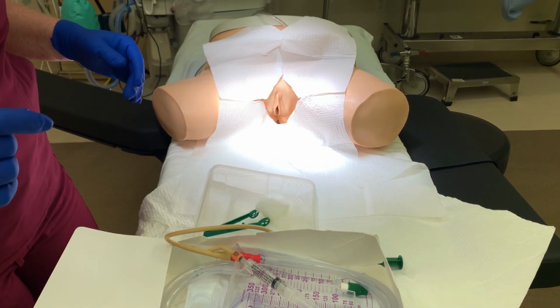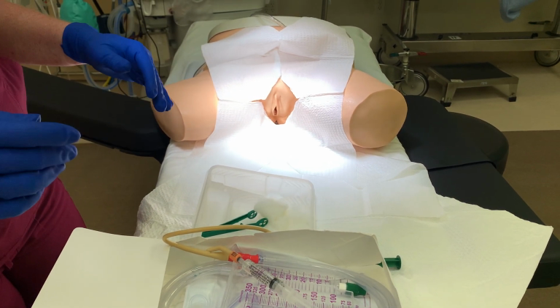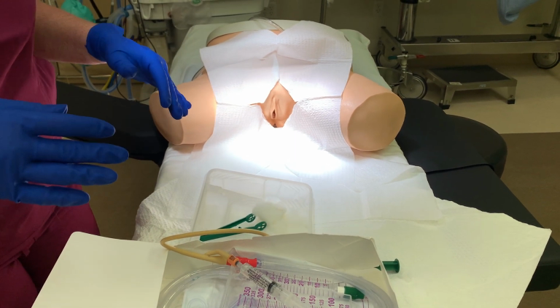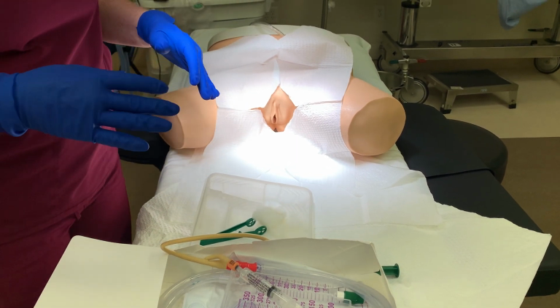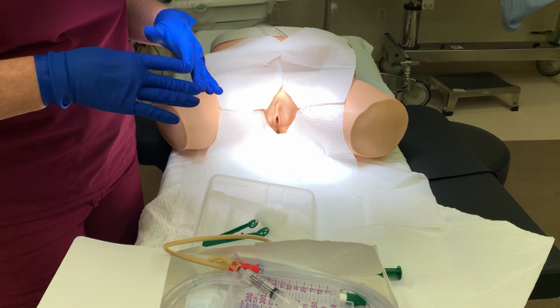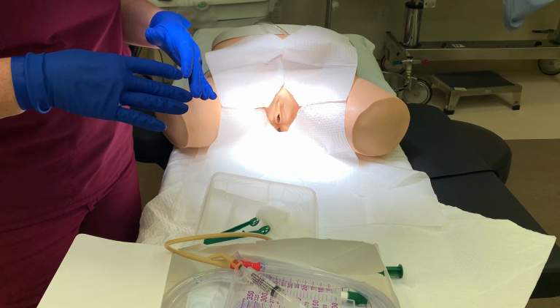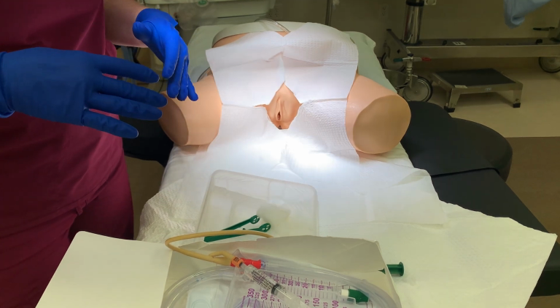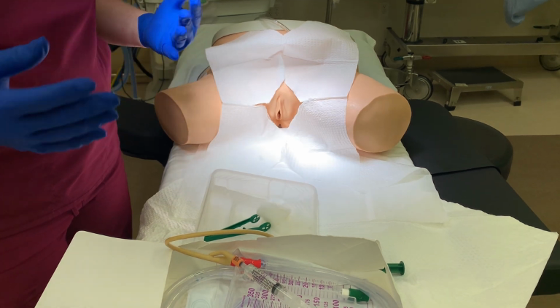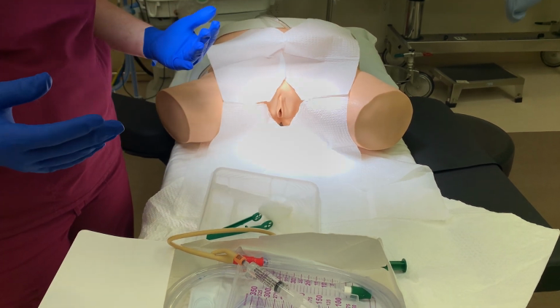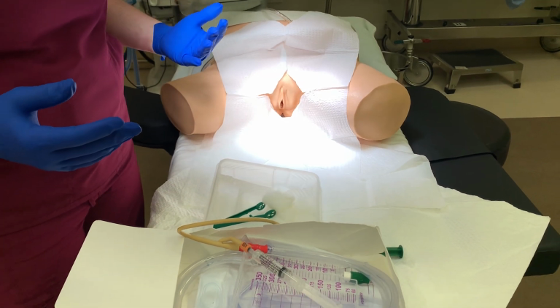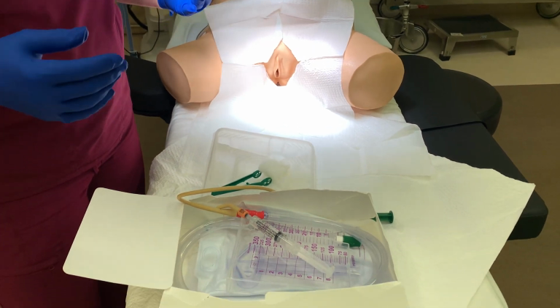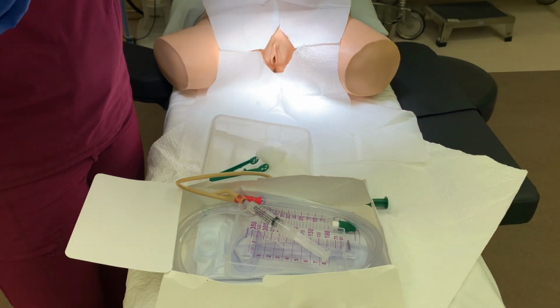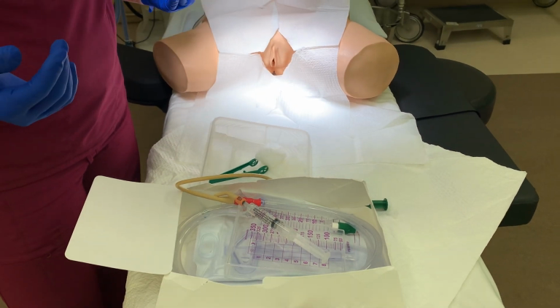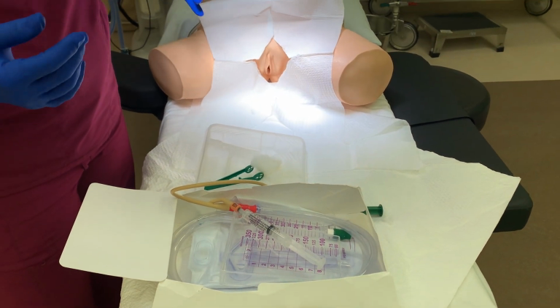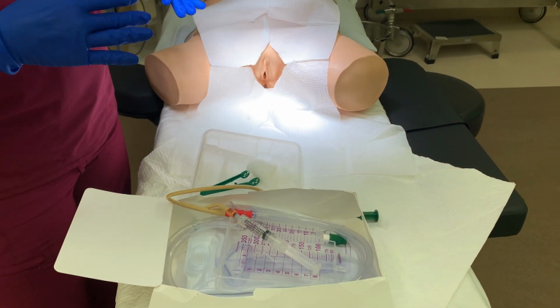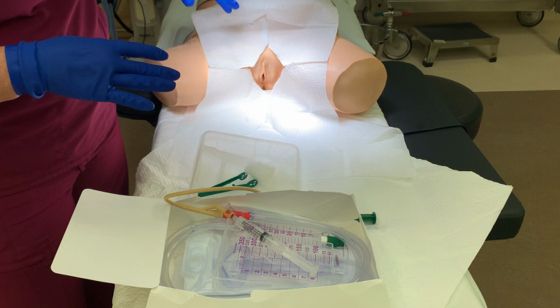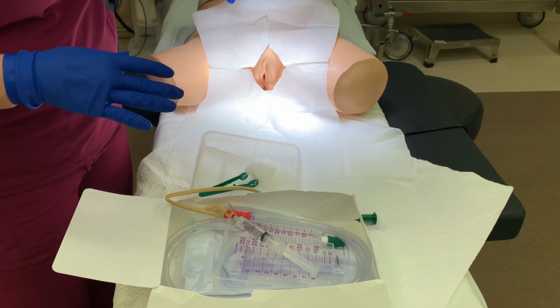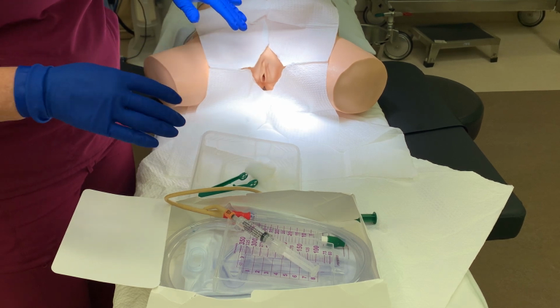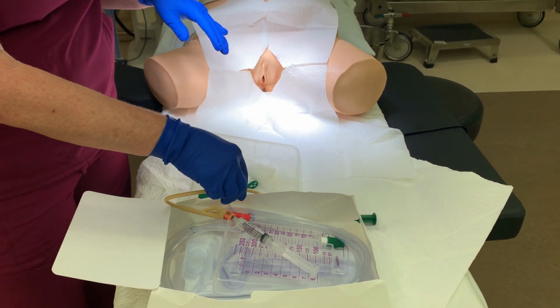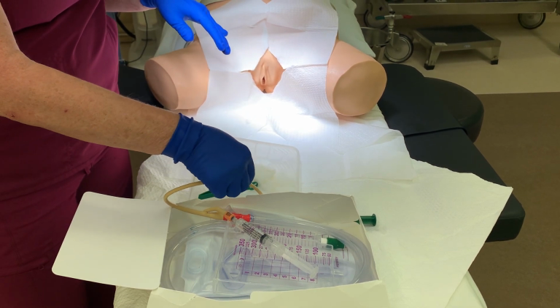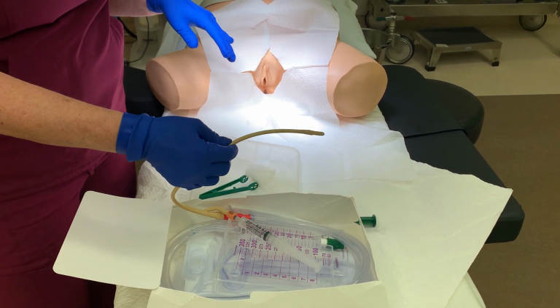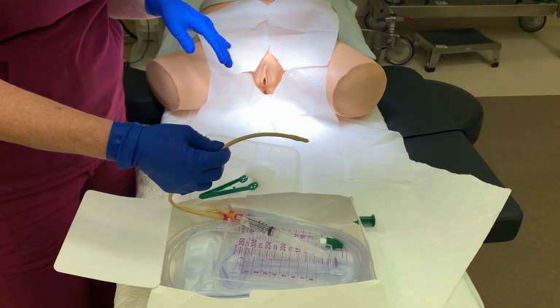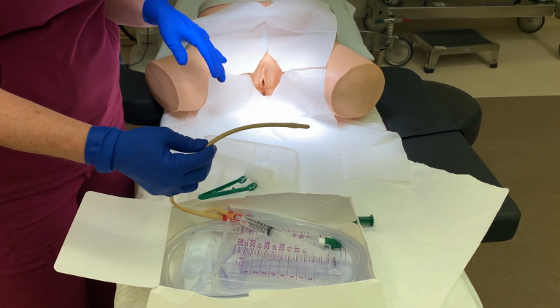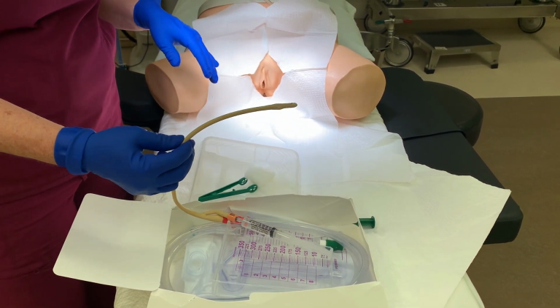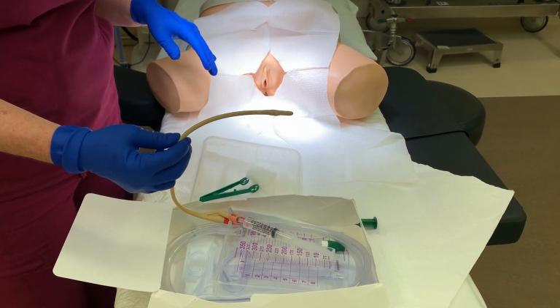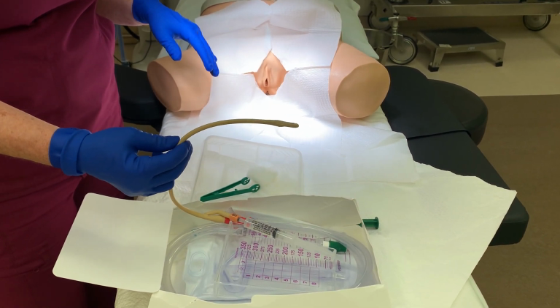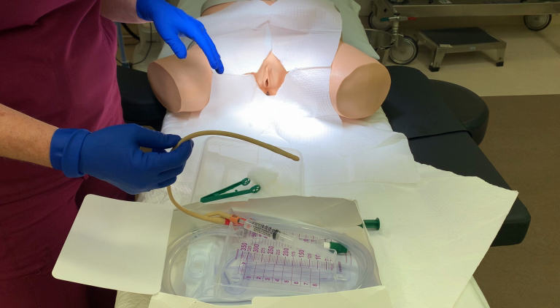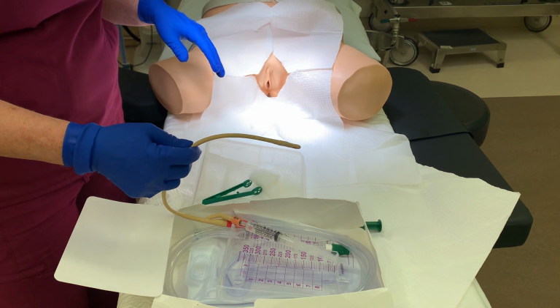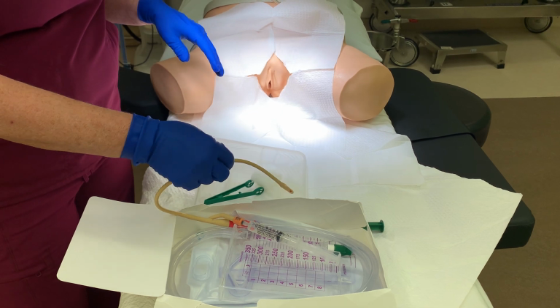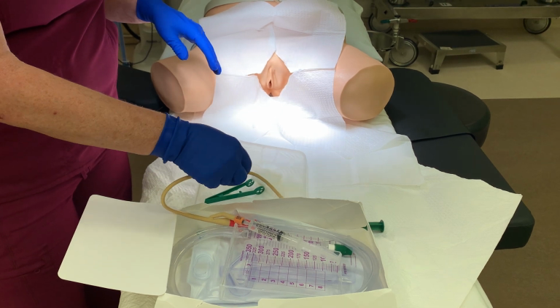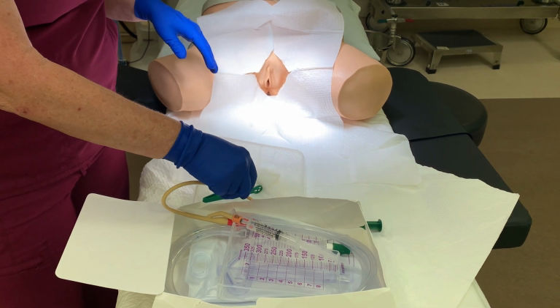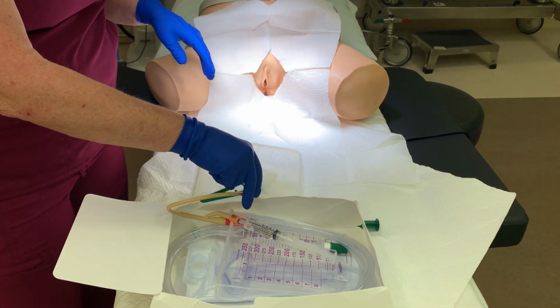As you can see, we have already opened our kit. I've already gloved, I've already draped the patient, I've already tested the balloon, and I've already lubed the catheter.